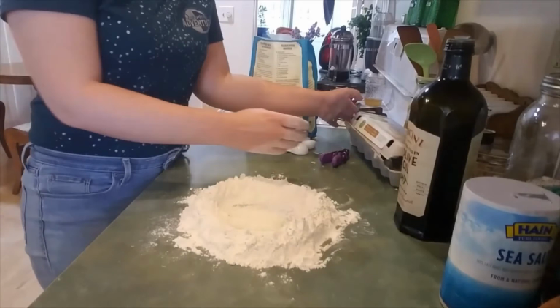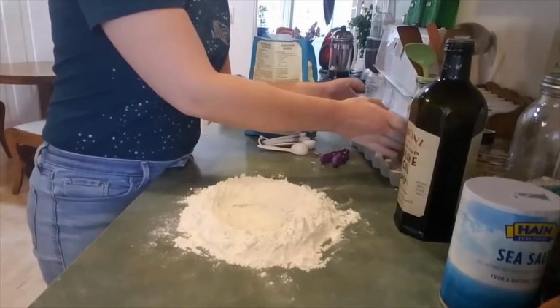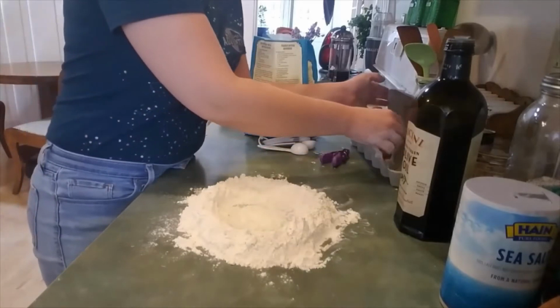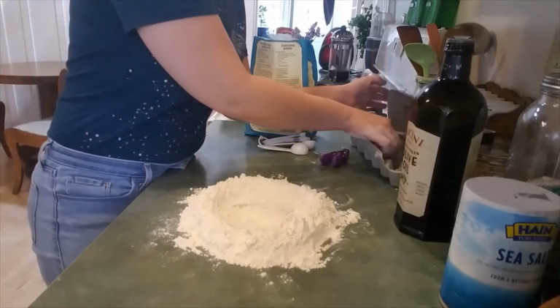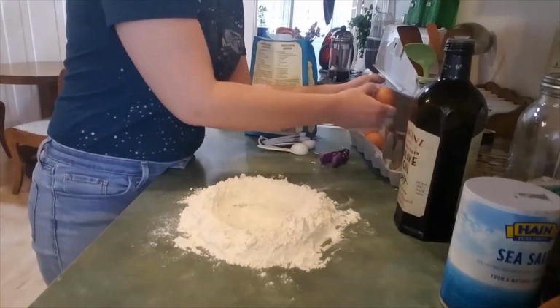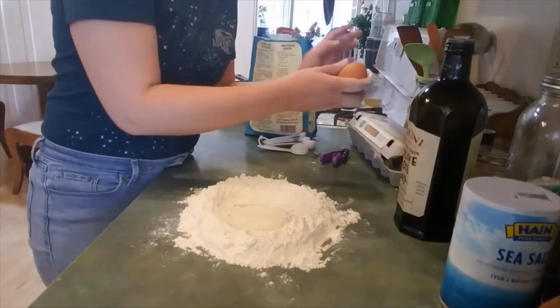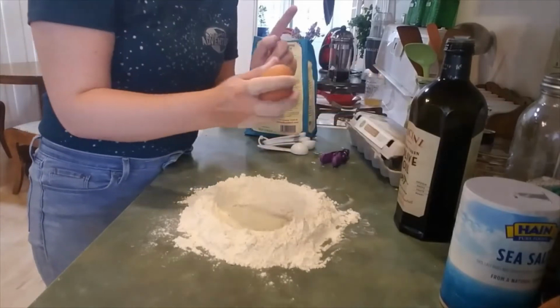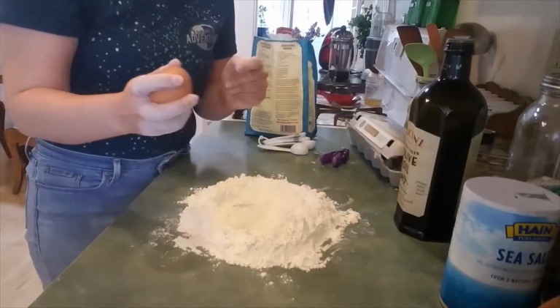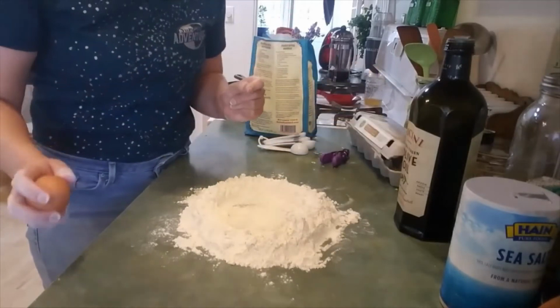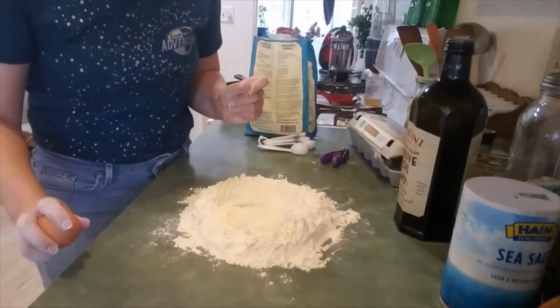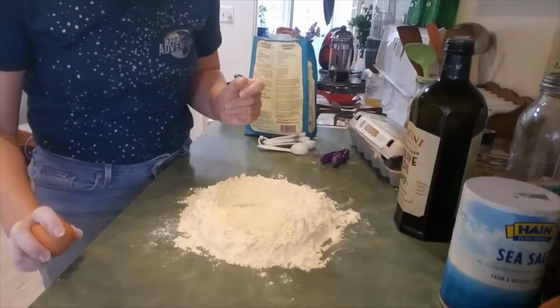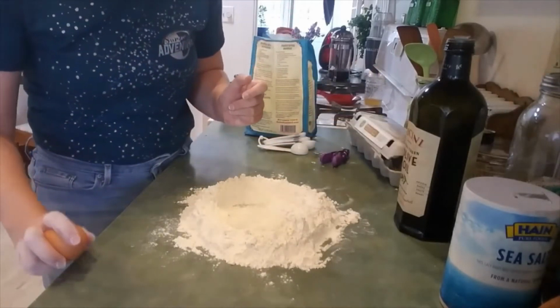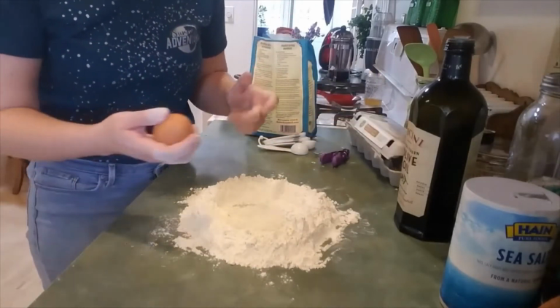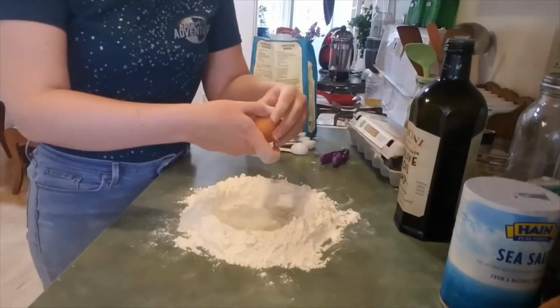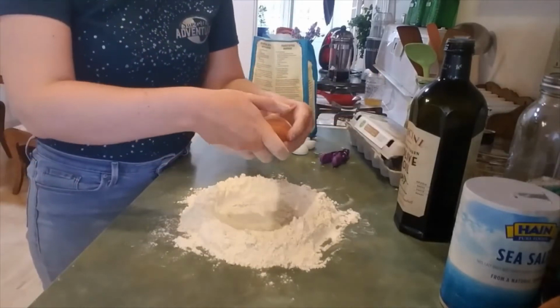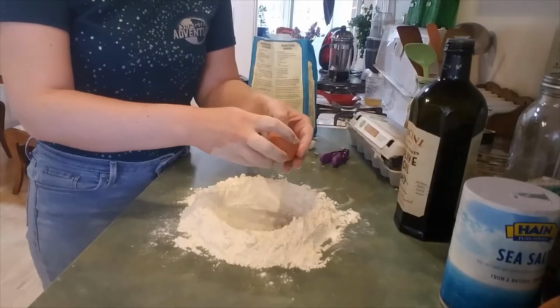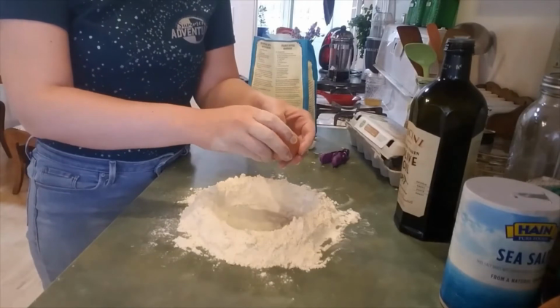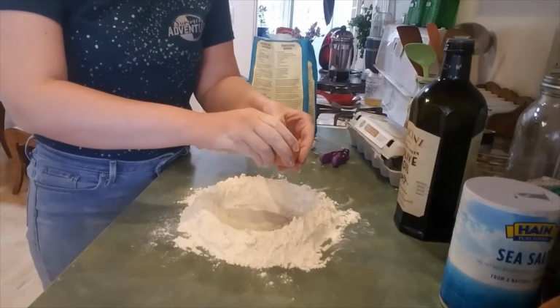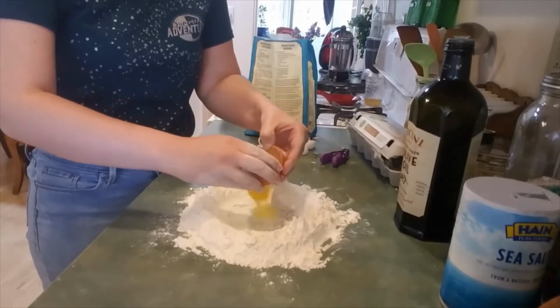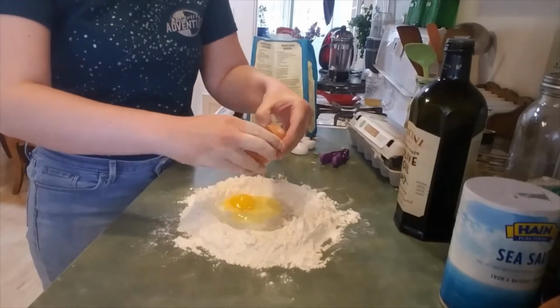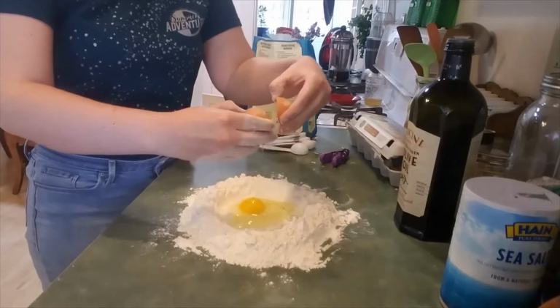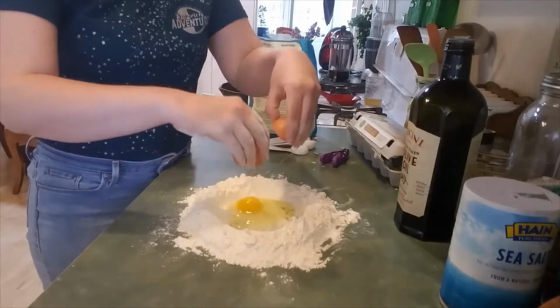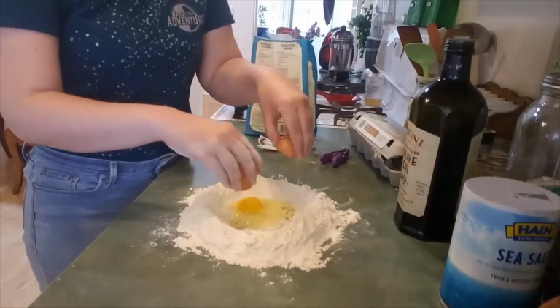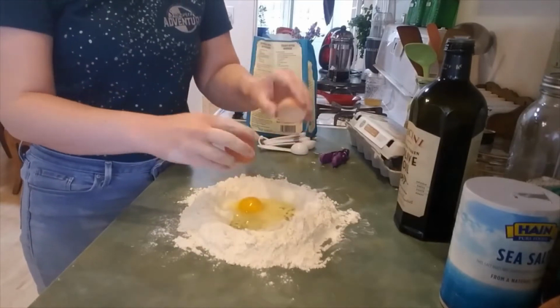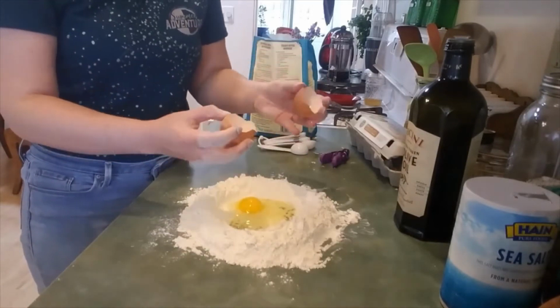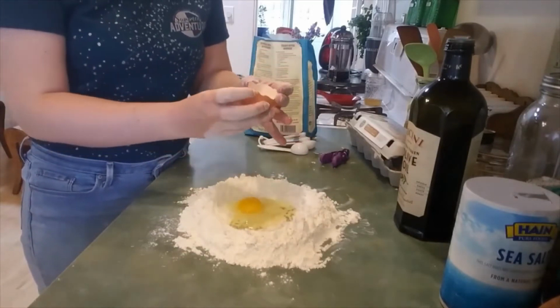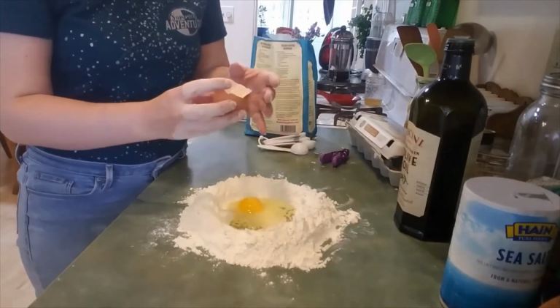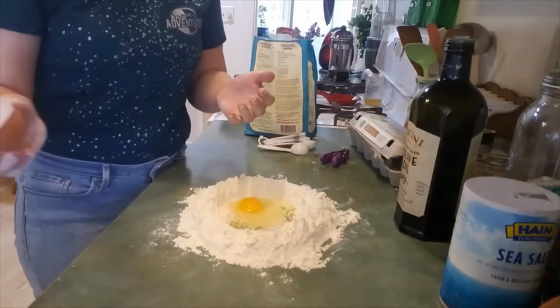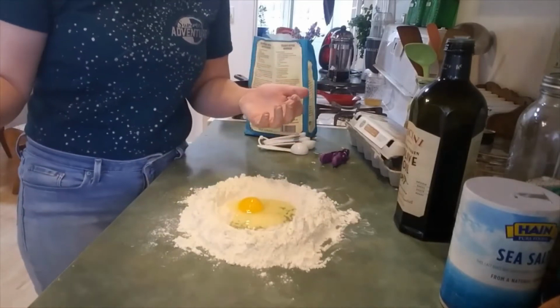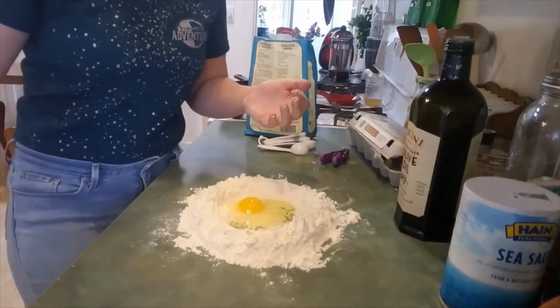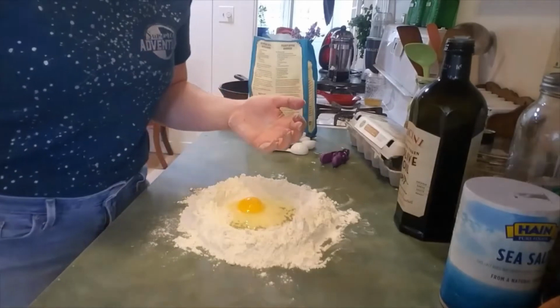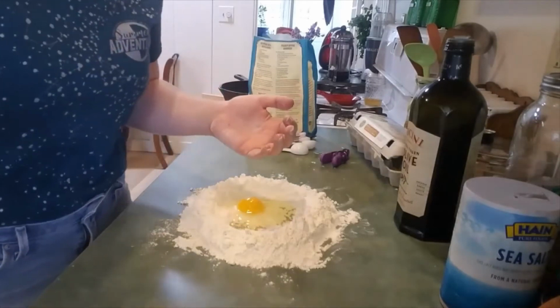We're gonna put in three eggs. You want your eggs to be at room temperature, so leave them out for like half an hour before you get started.